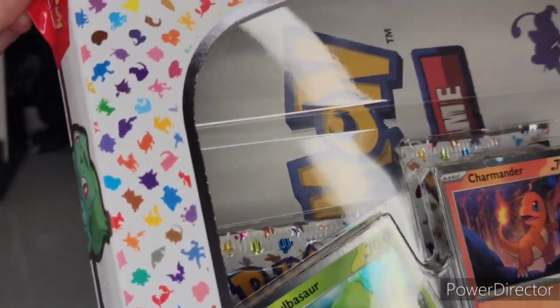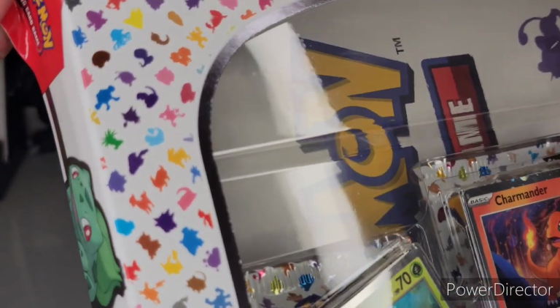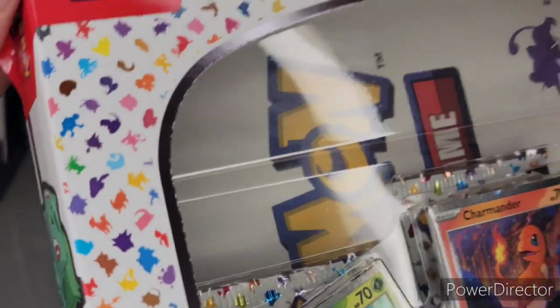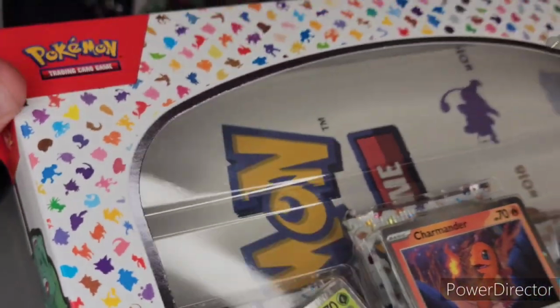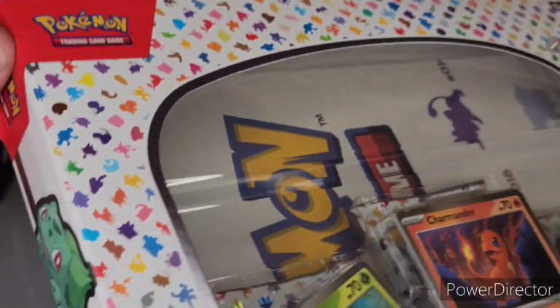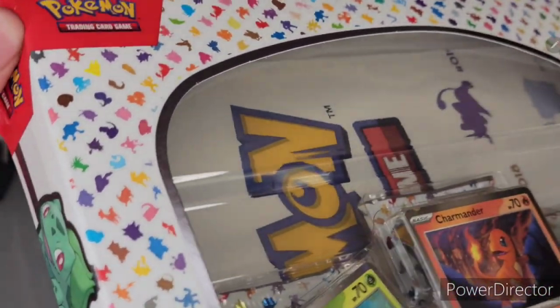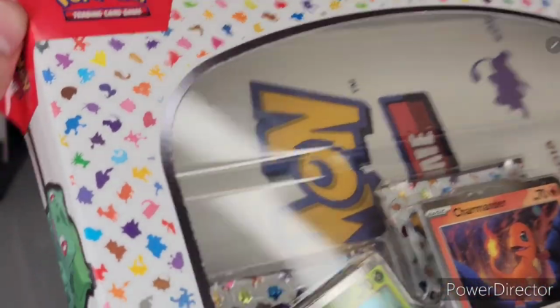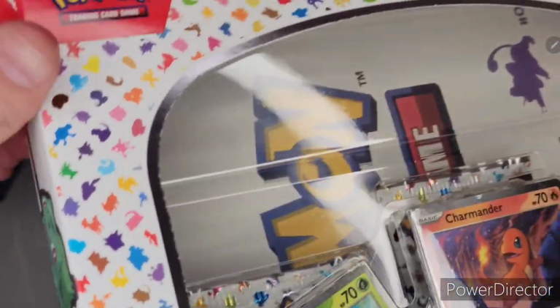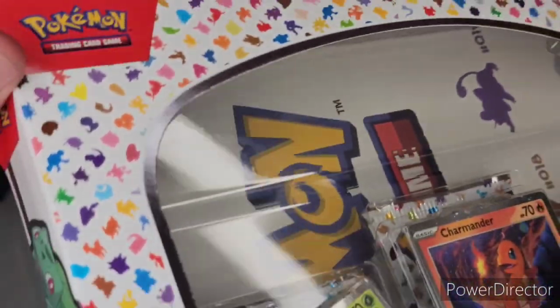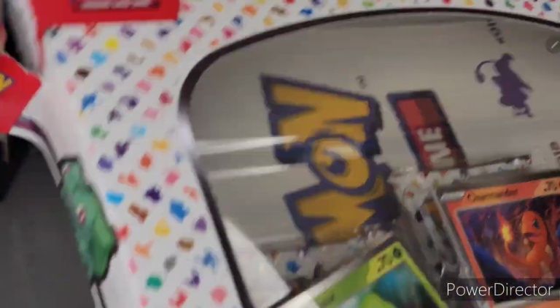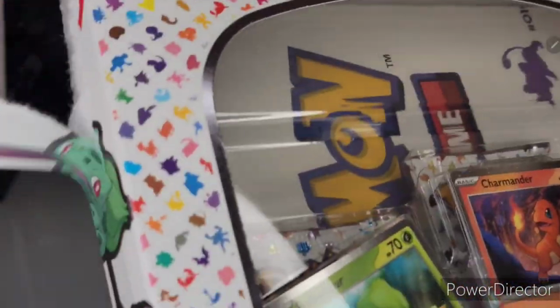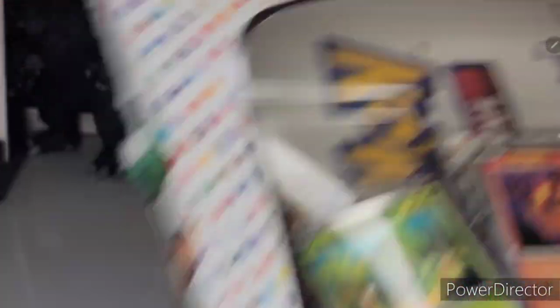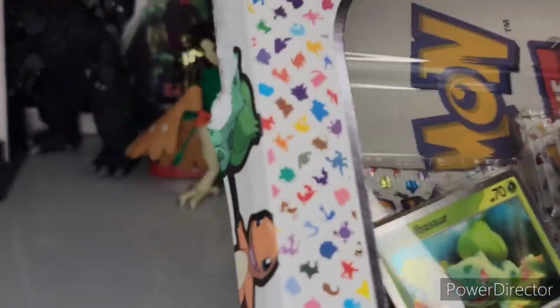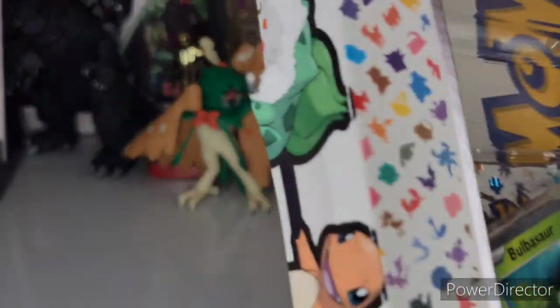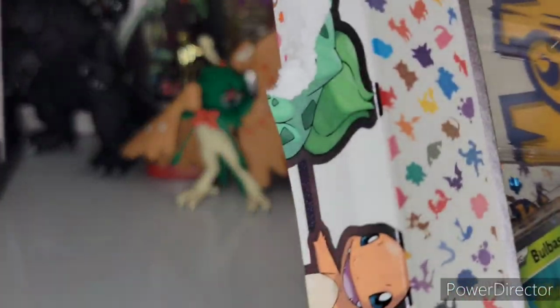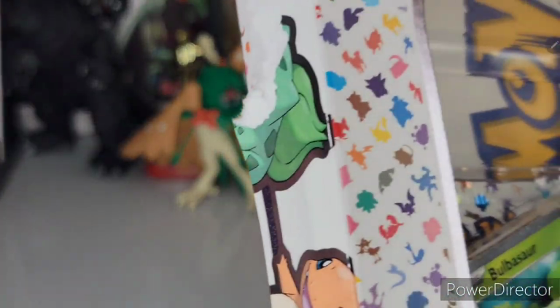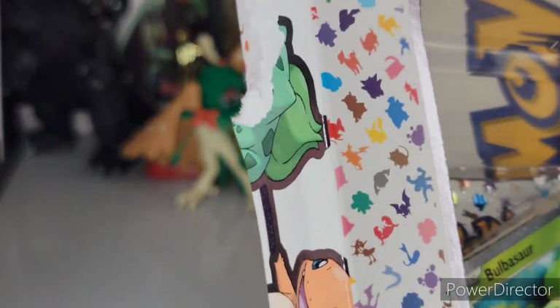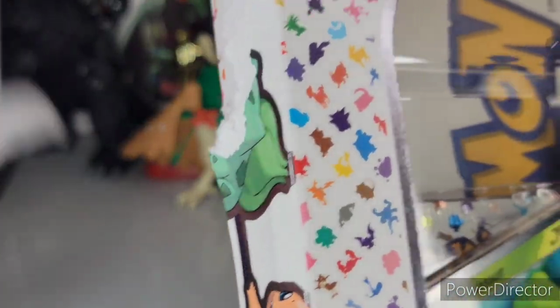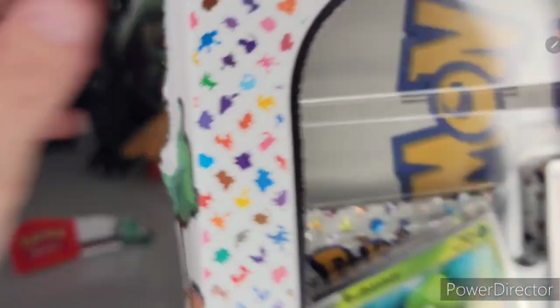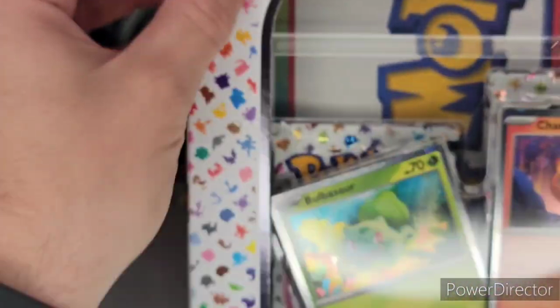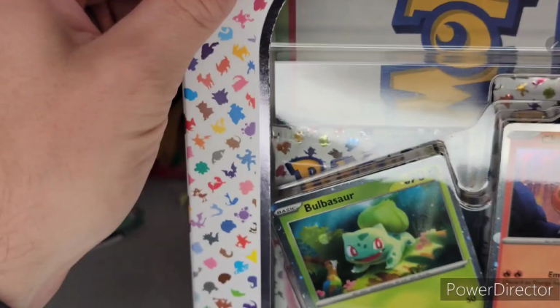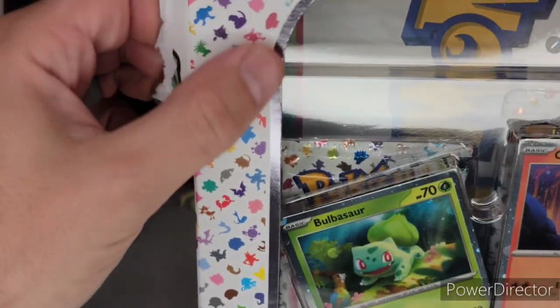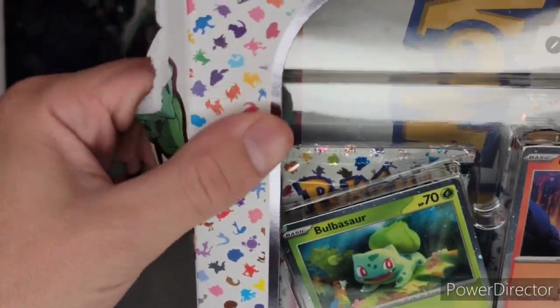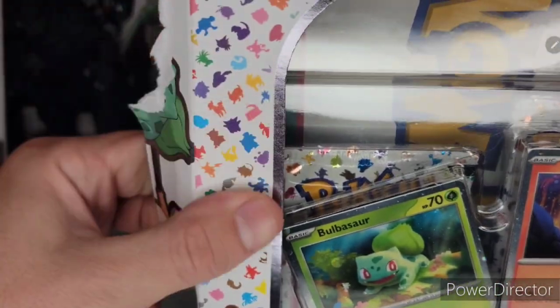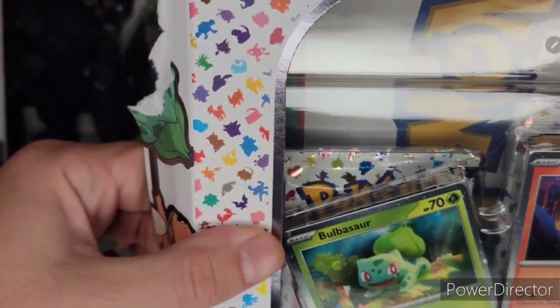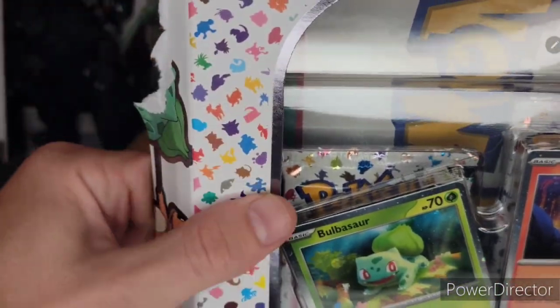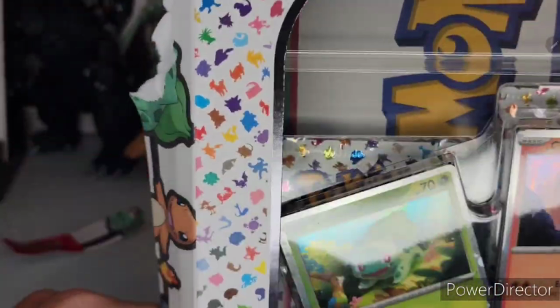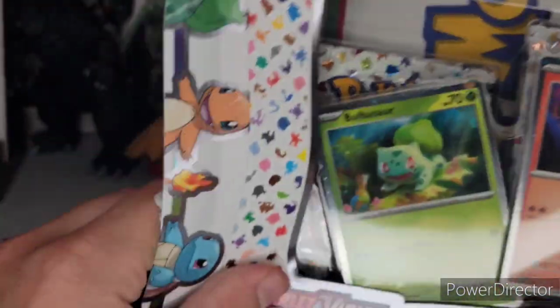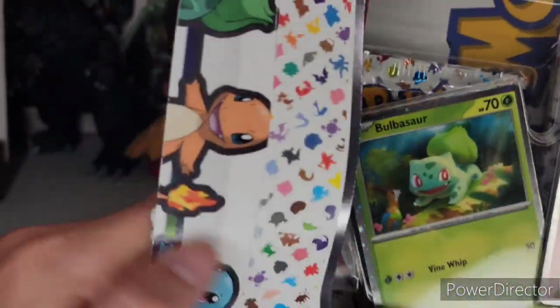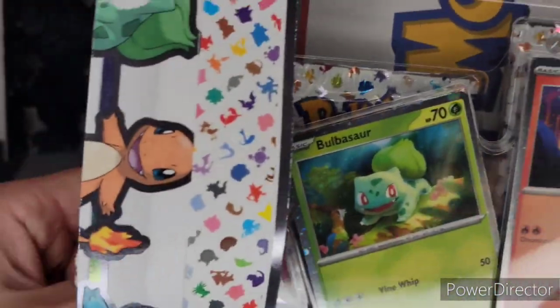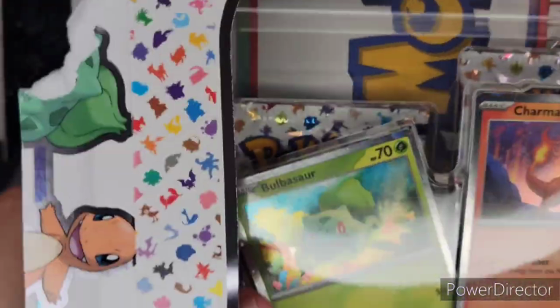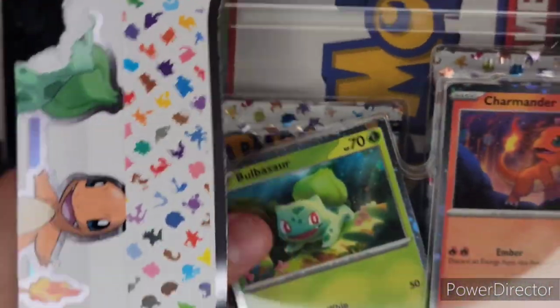Oh my gosh, this is some tough blue packaging. God bless. I wonder if this has been resealed — that plastic, I can't believe it.